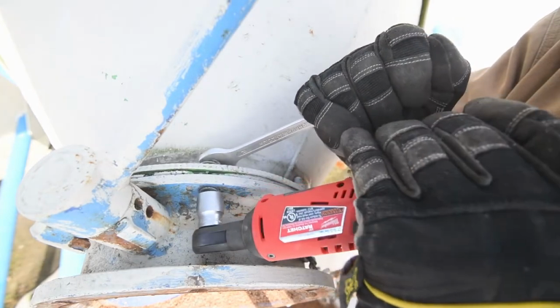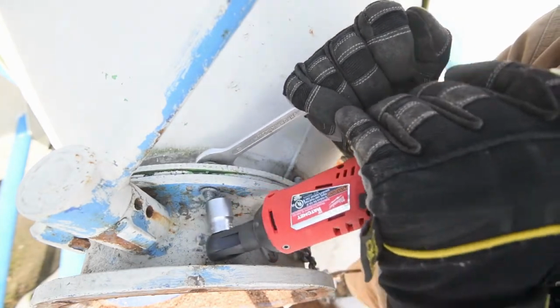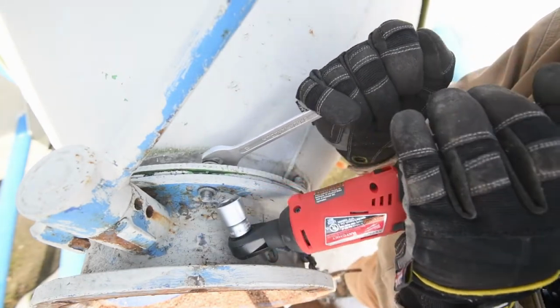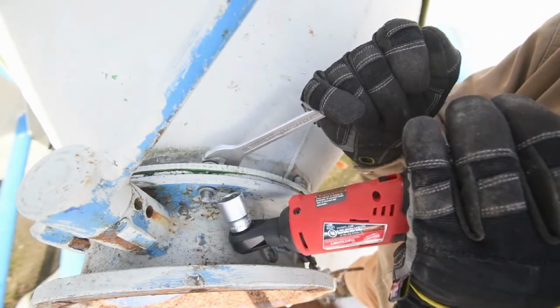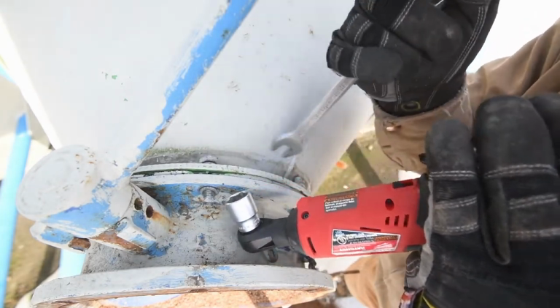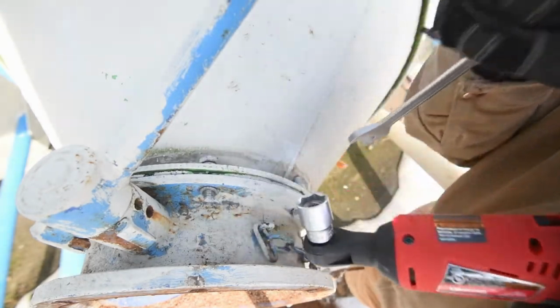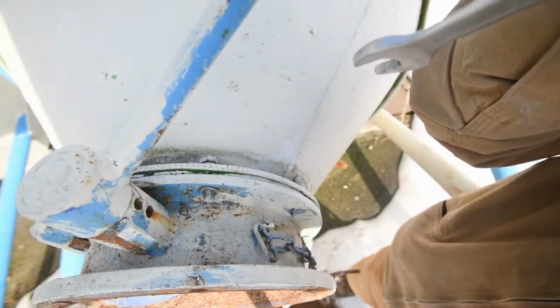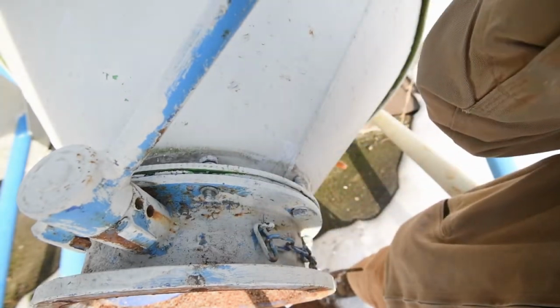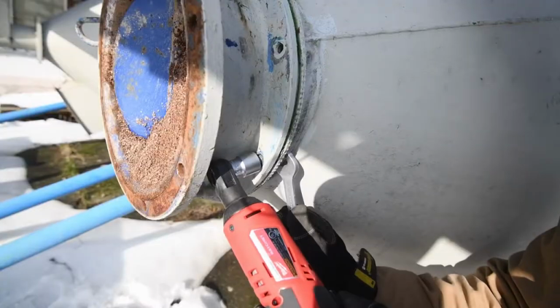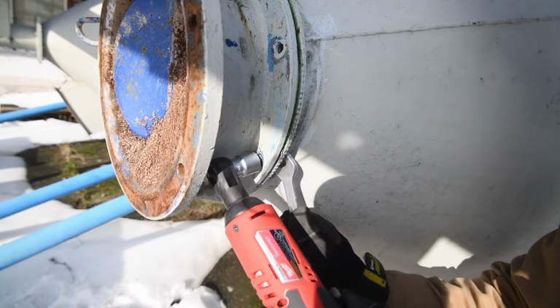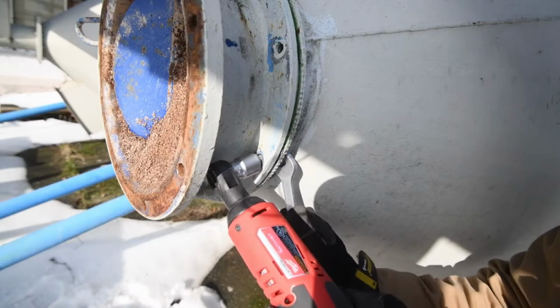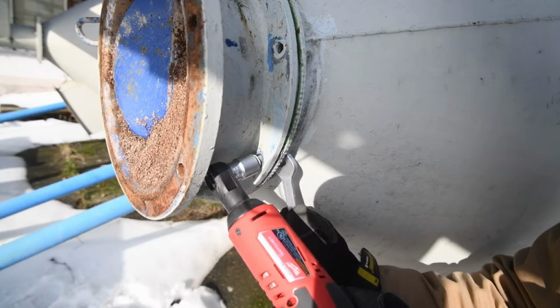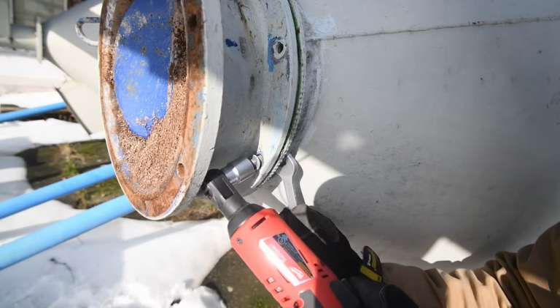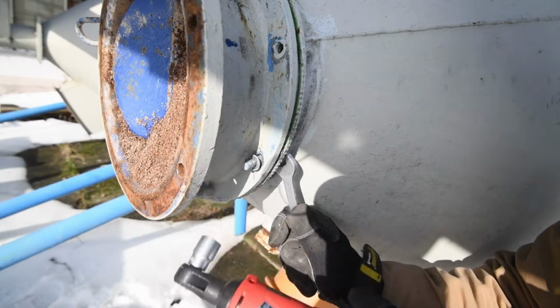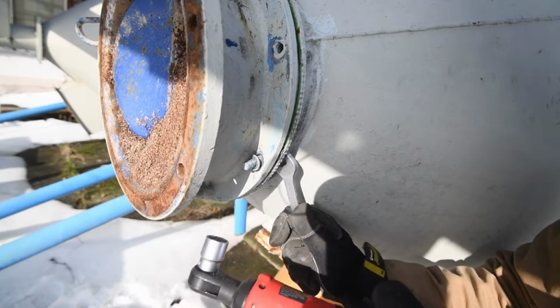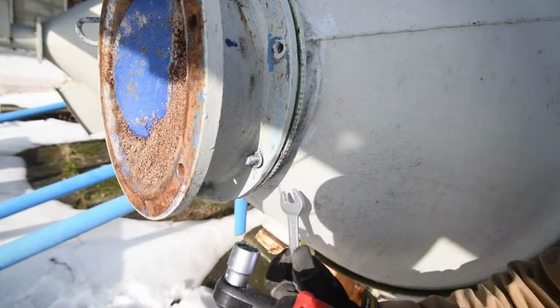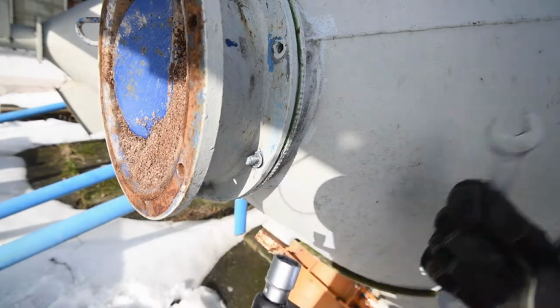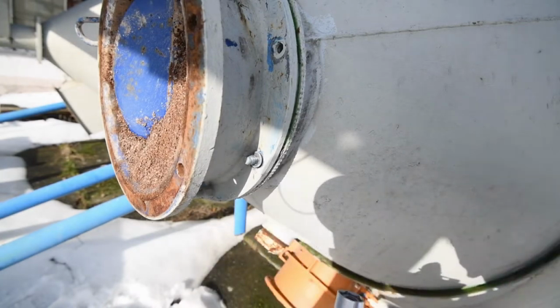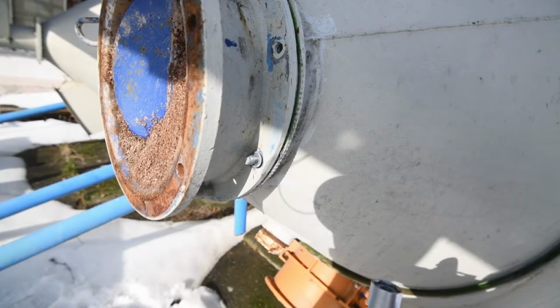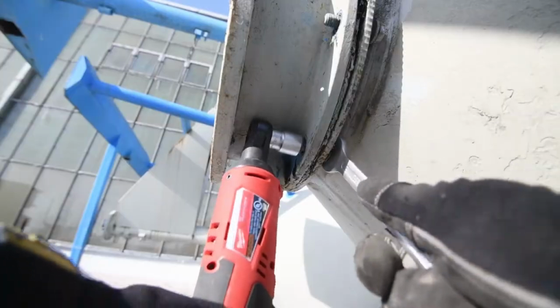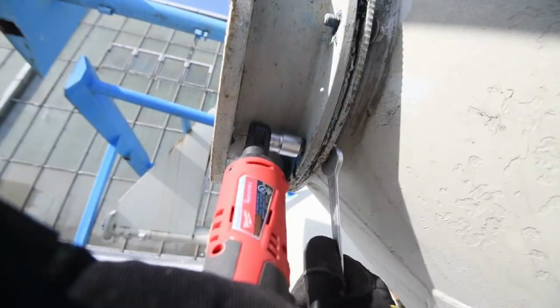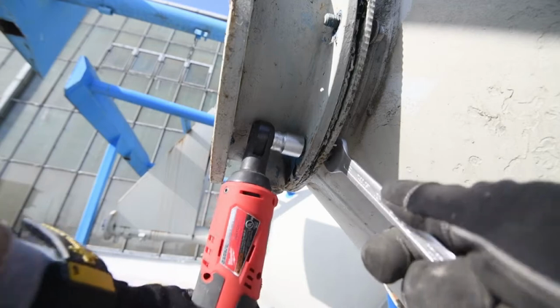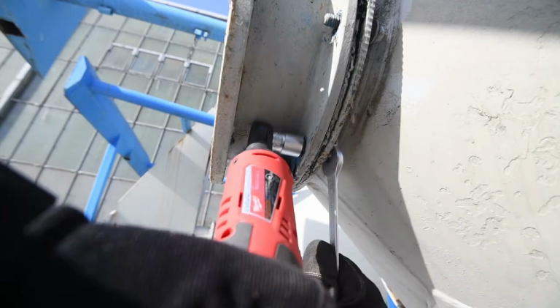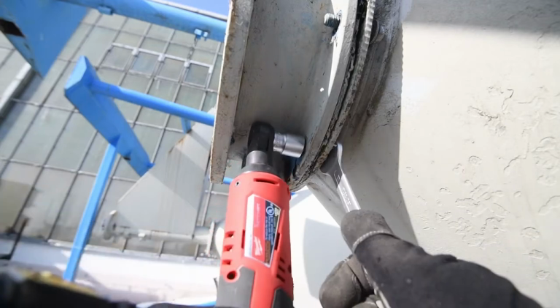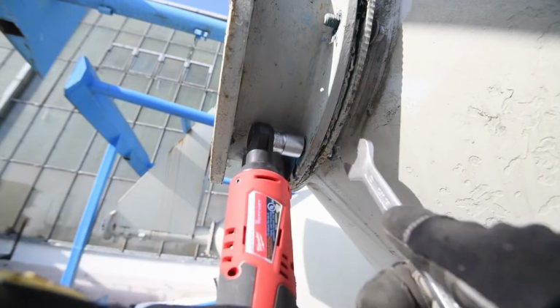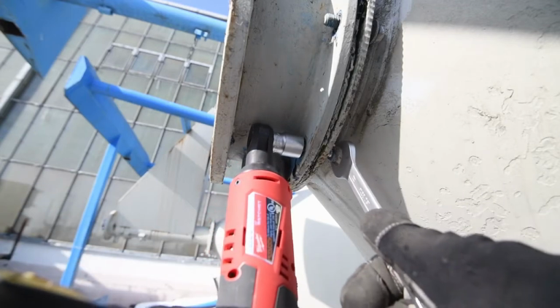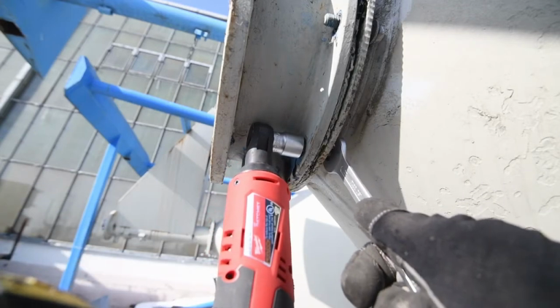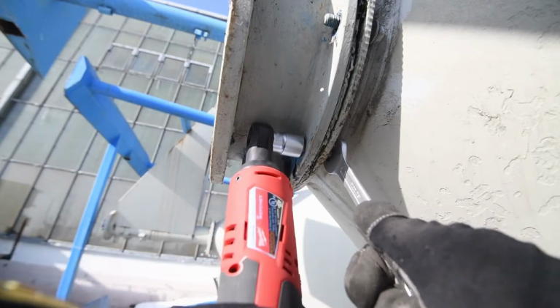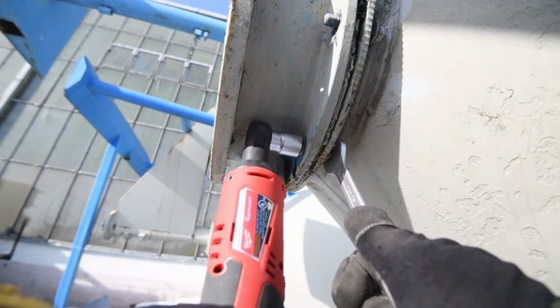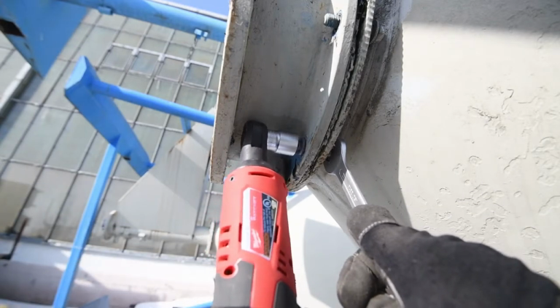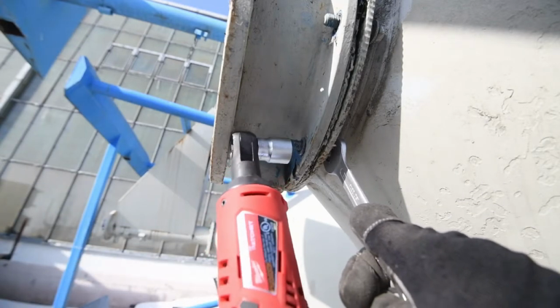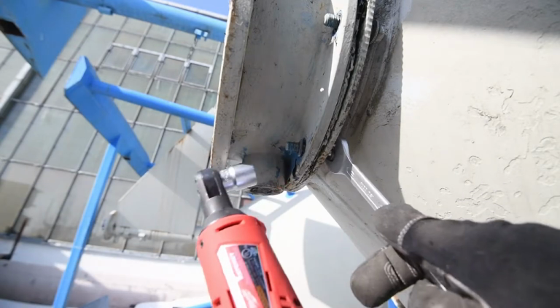That looks like a winner winner chicken dinner! All in all, it's pretty impressive for that little subcompact tool to handle that kind of task.